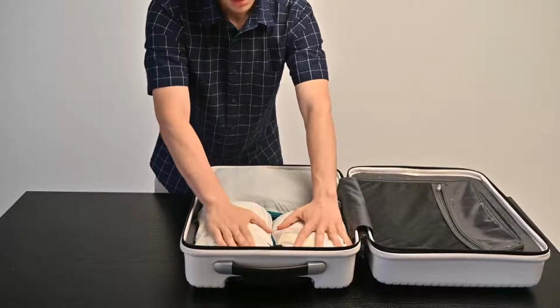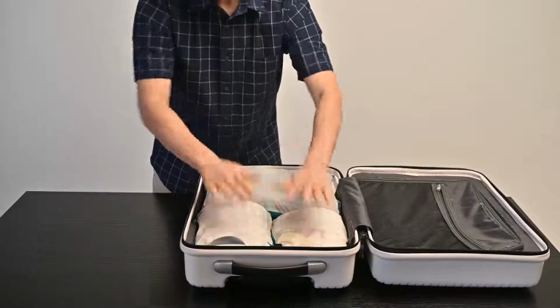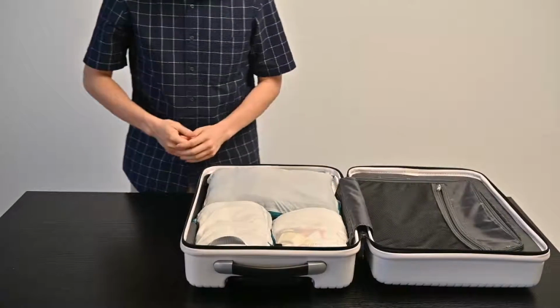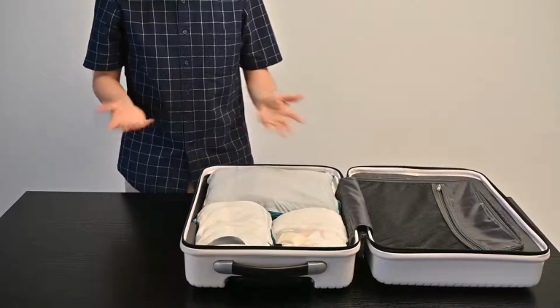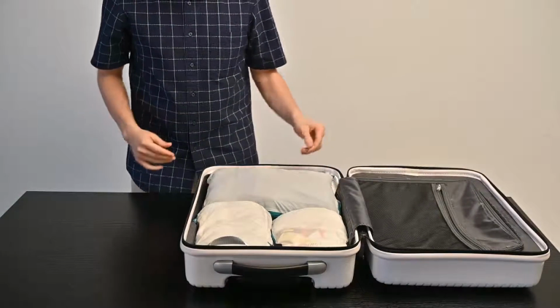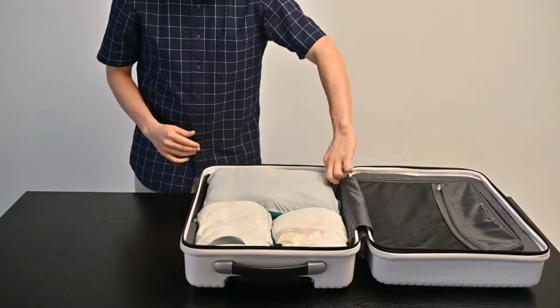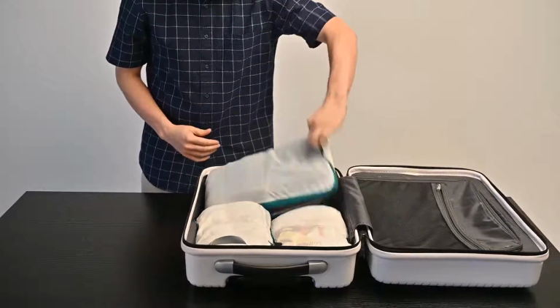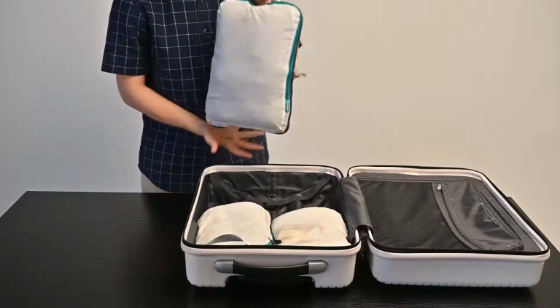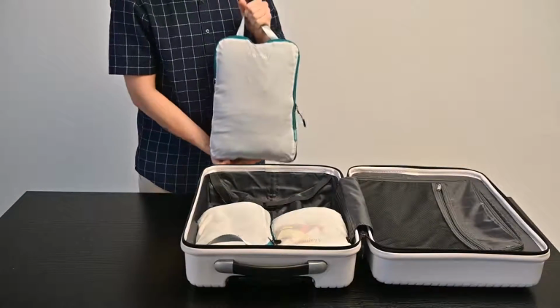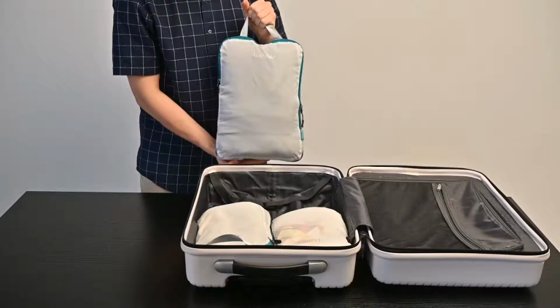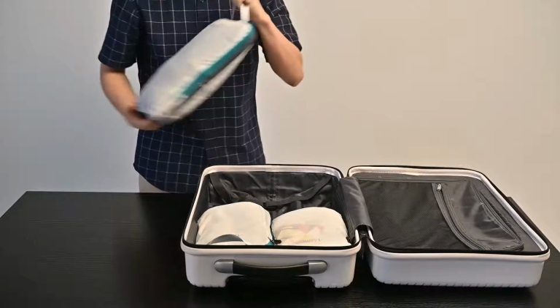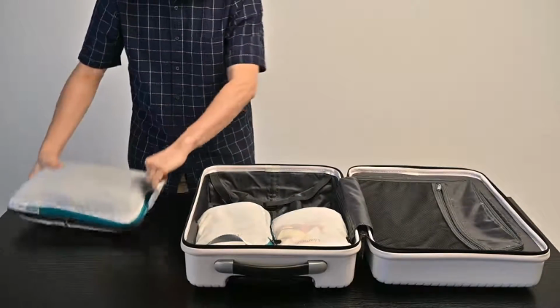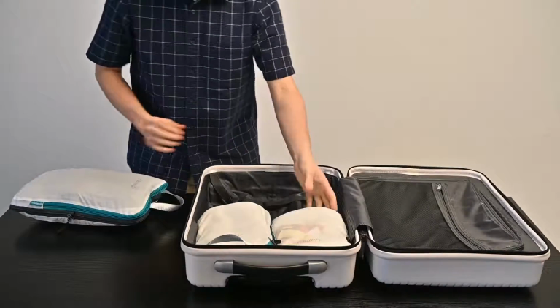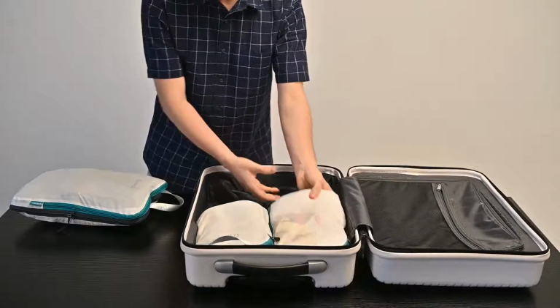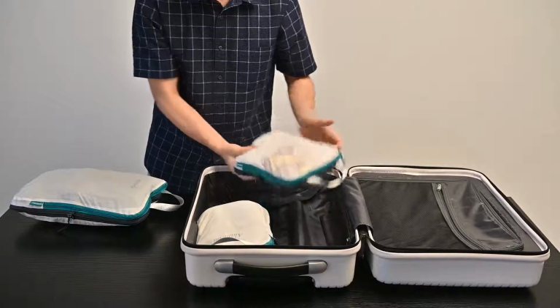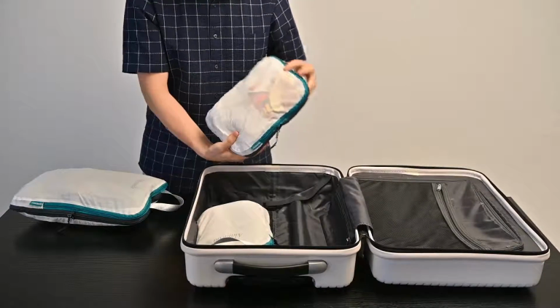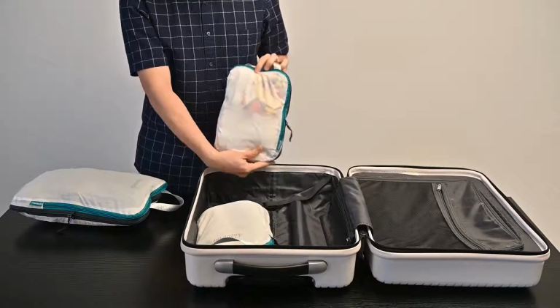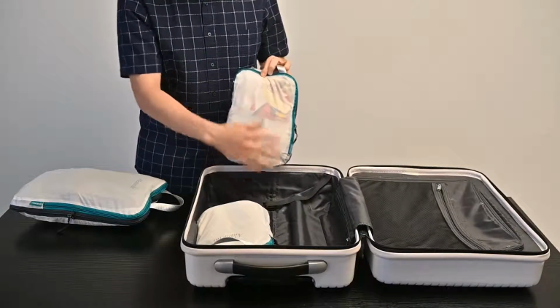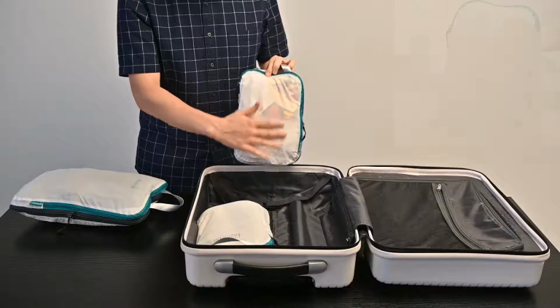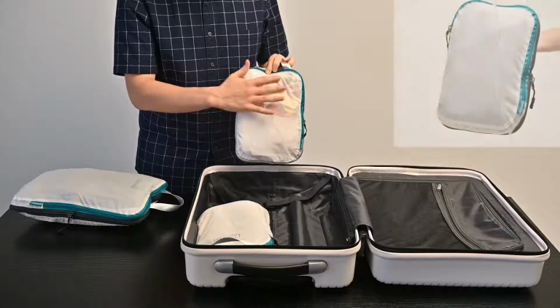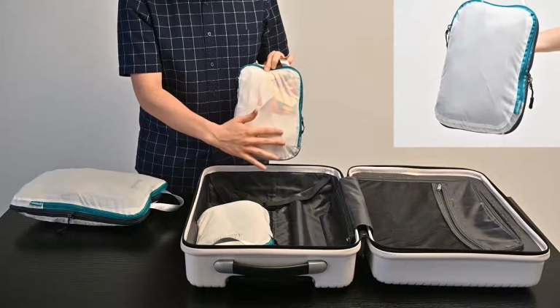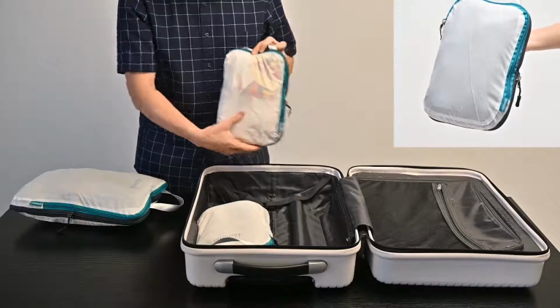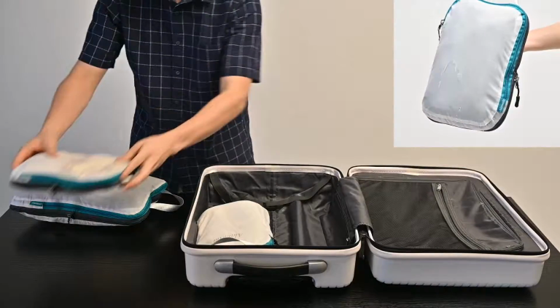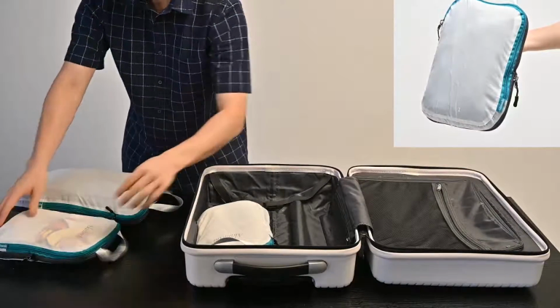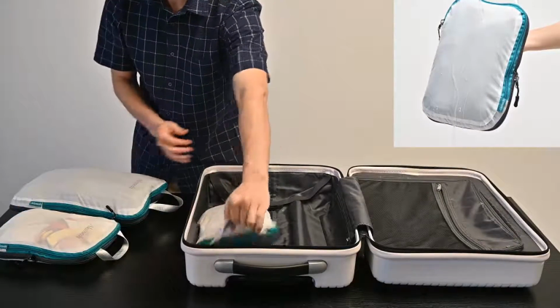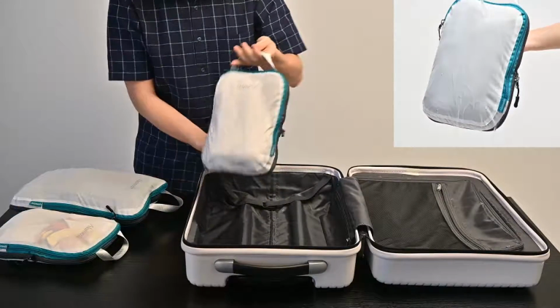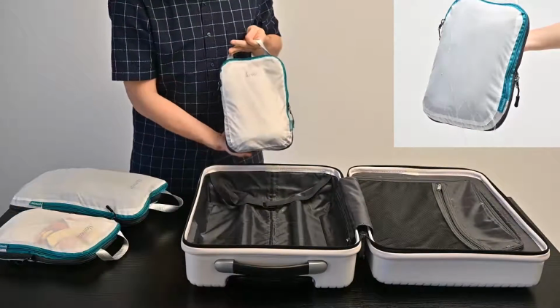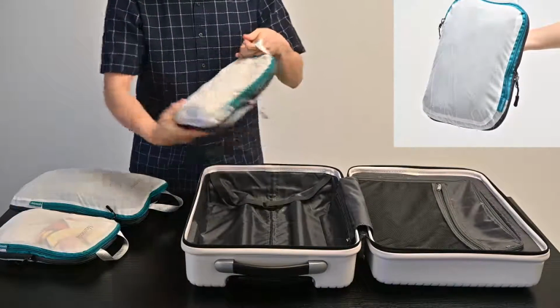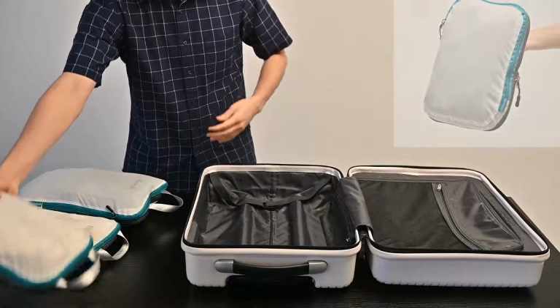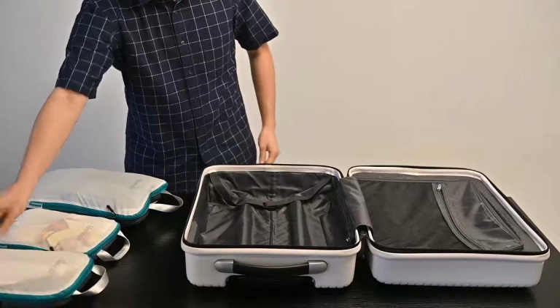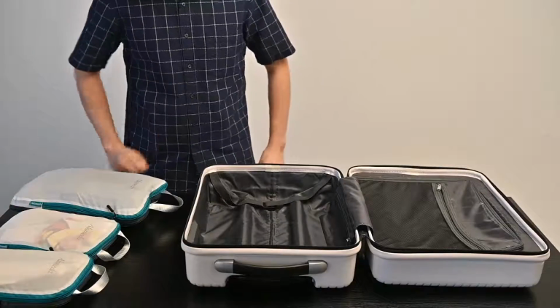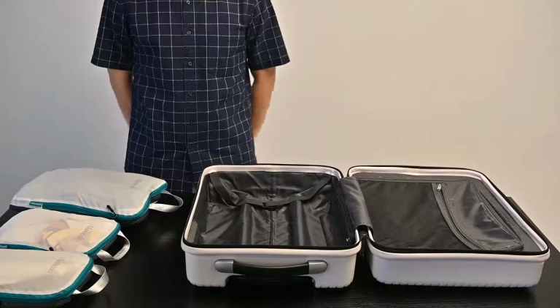Once you're ready to unpack, all you do is grab the quick grab handle and look at the translucent fabric to see what you packed ahead of time. The fabric is also water-resistant, so you don't have to worry about unwanted spills.